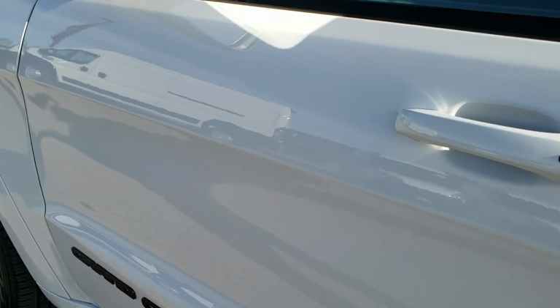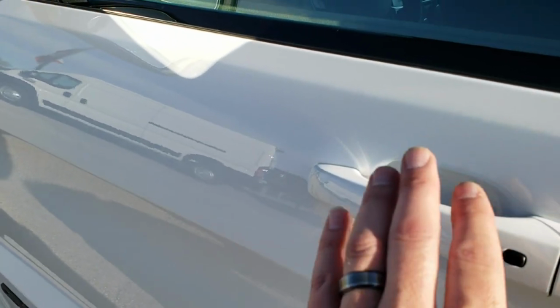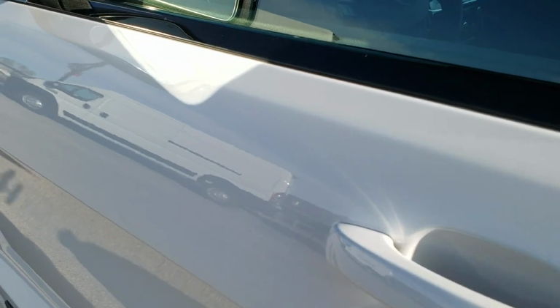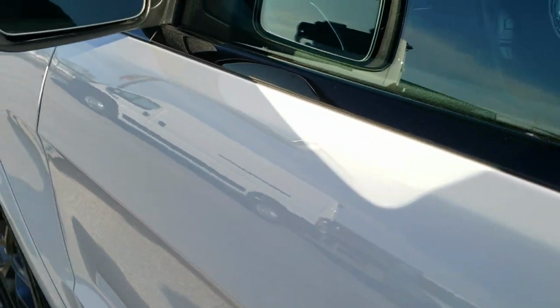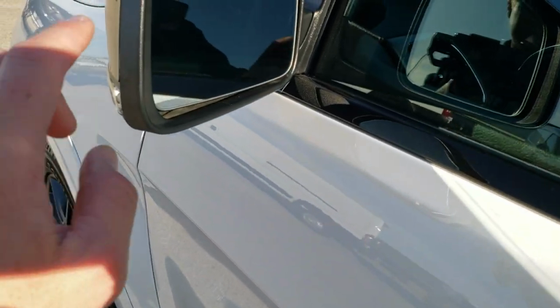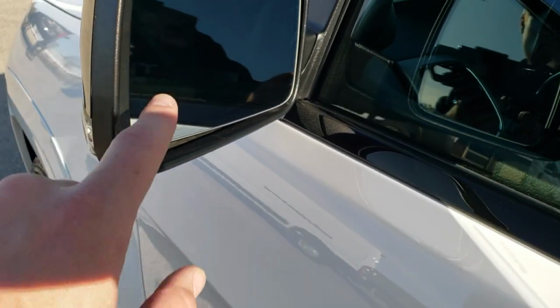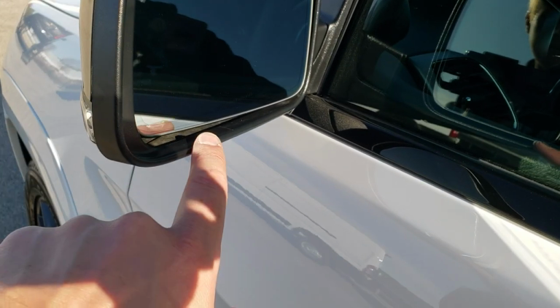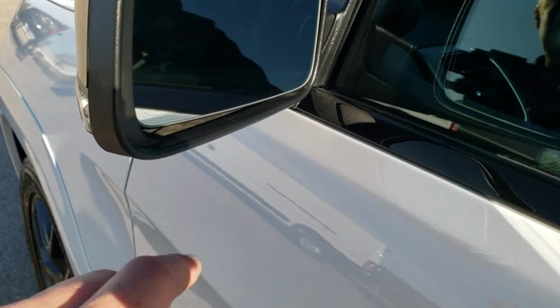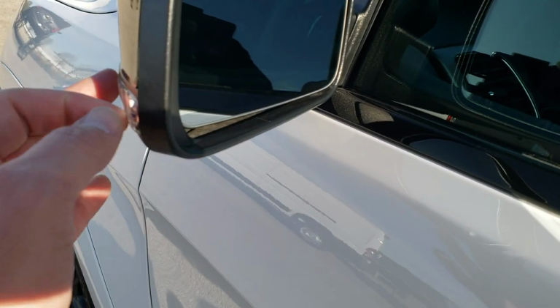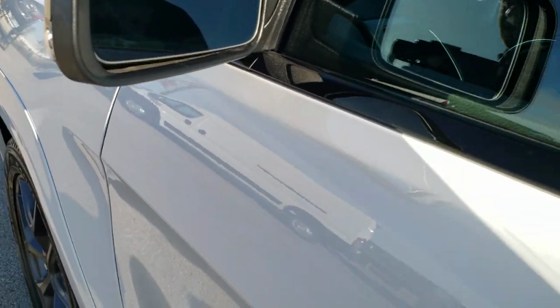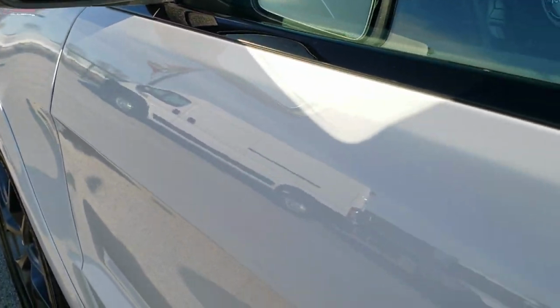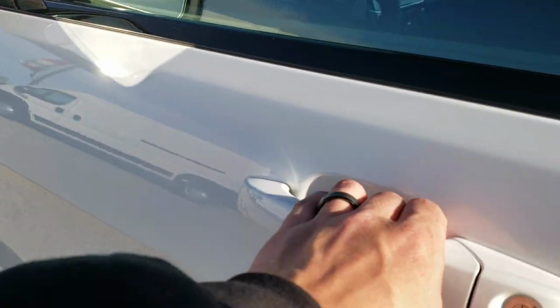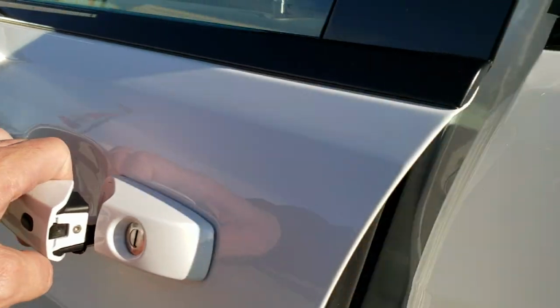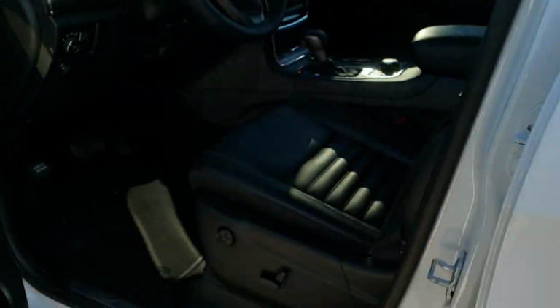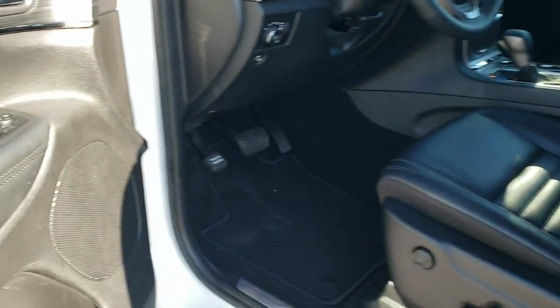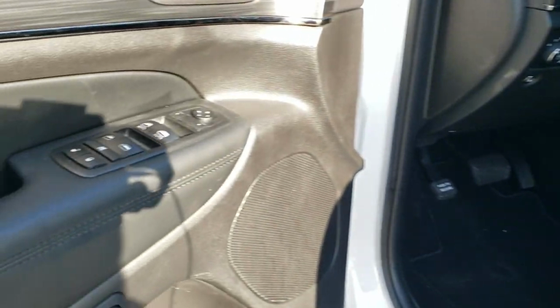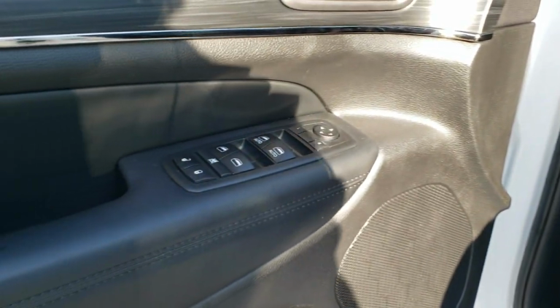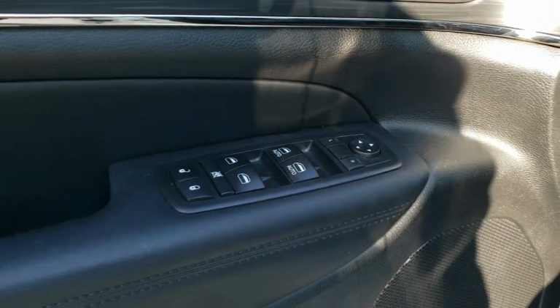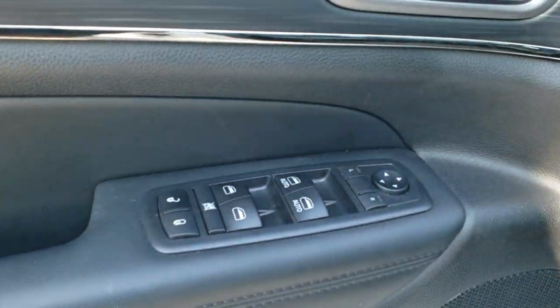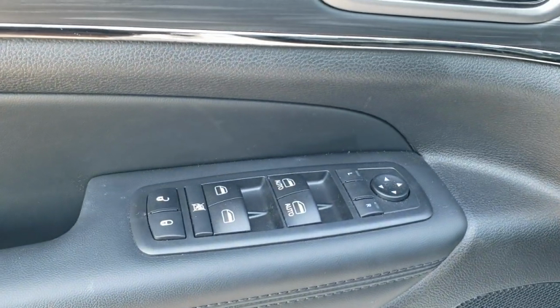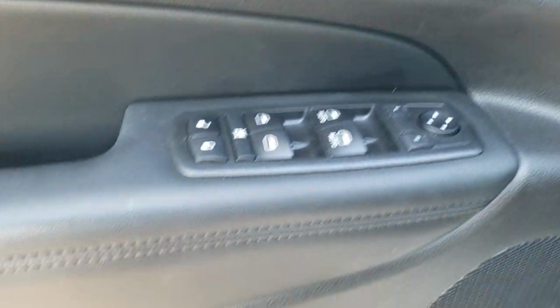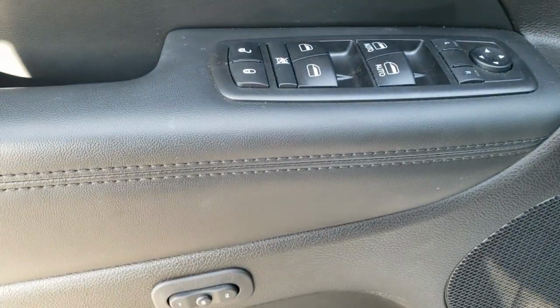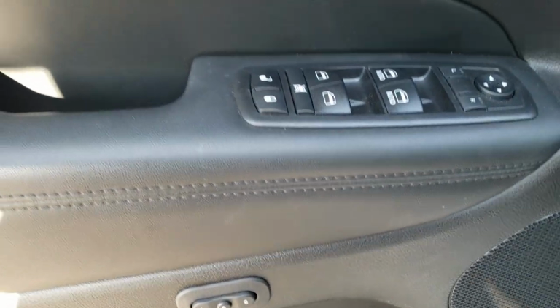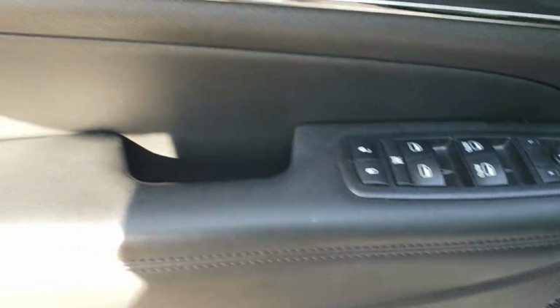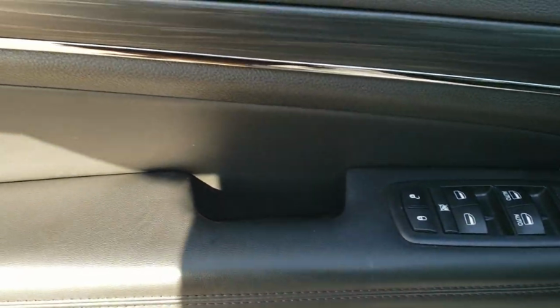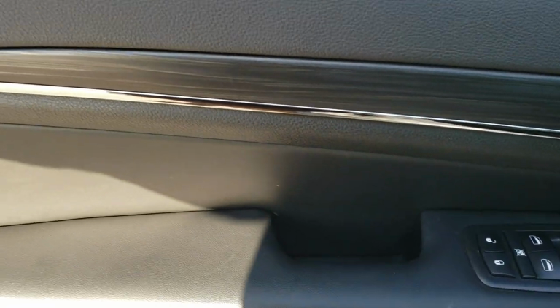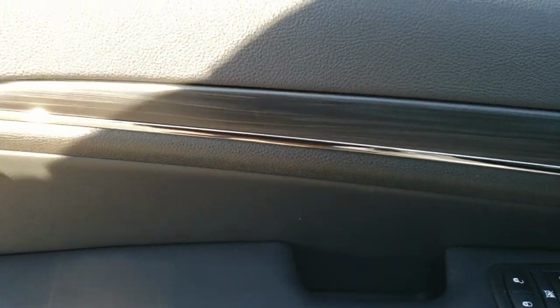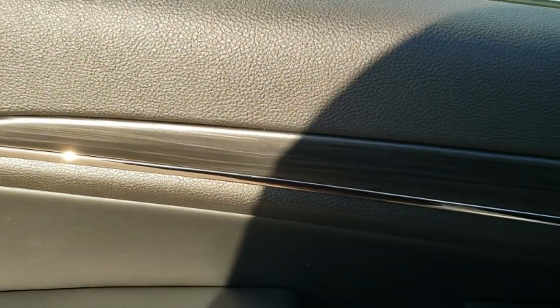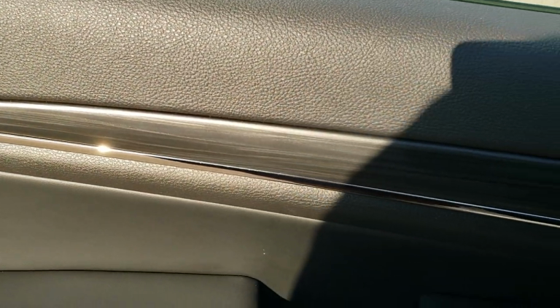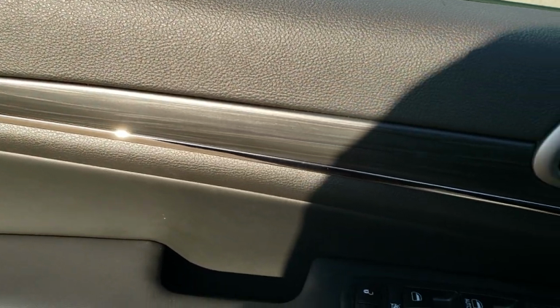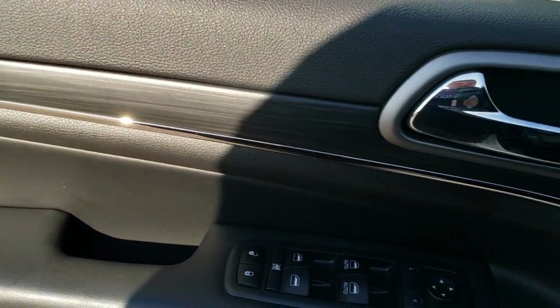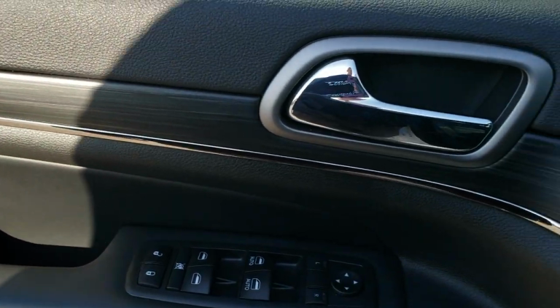It has the hands-free enter-and-go system, blind spot monitoring, heated mirrors, and built-in directional signals. Power windows, power locks, power mirrors, memory driver's seat, and you get the nice dark wood grain trim on the door.